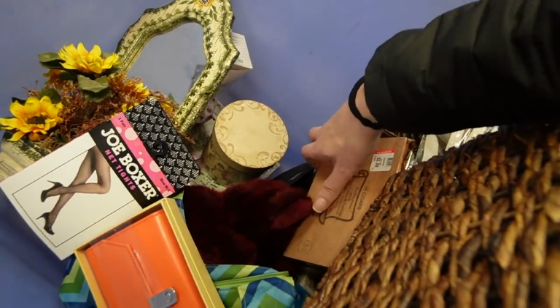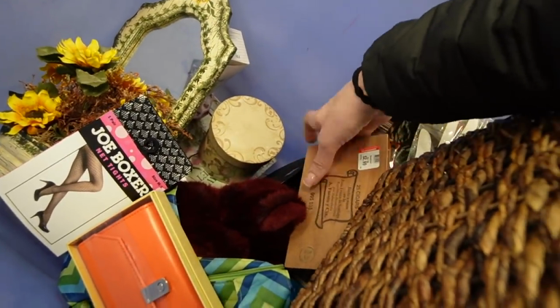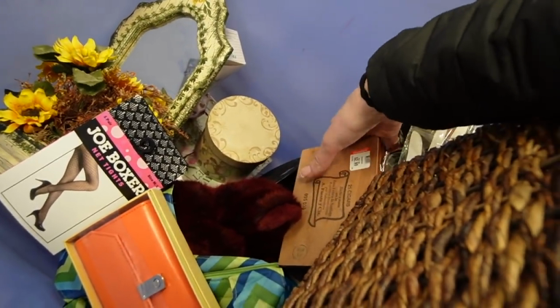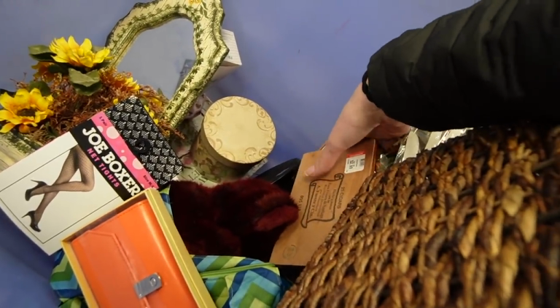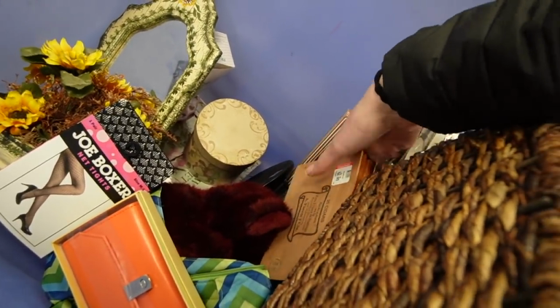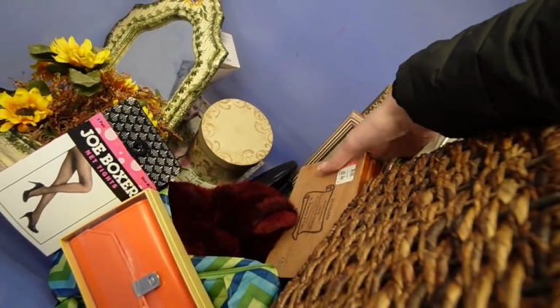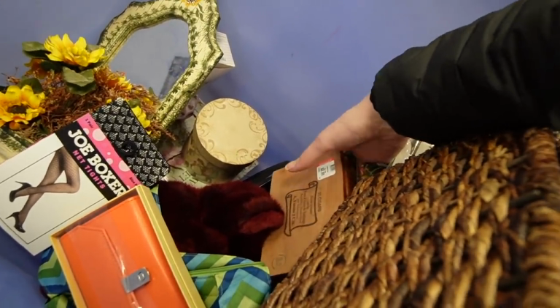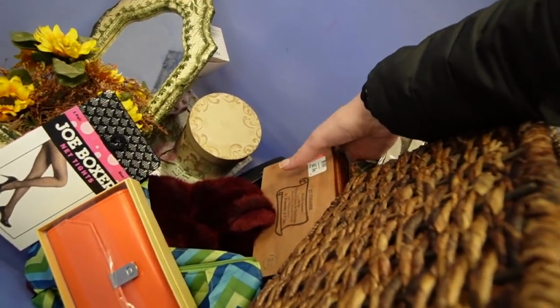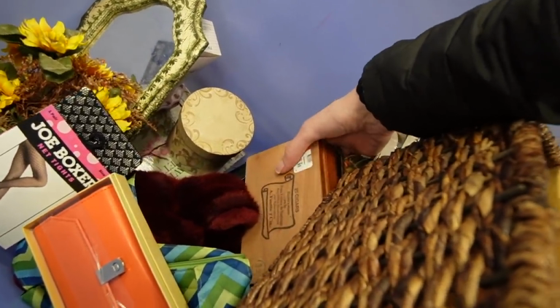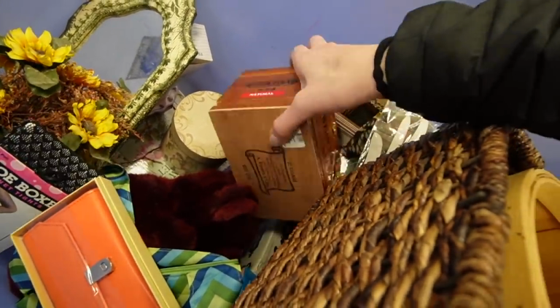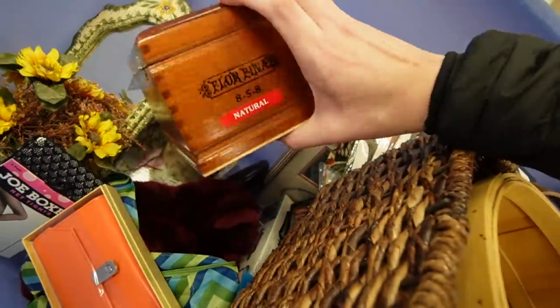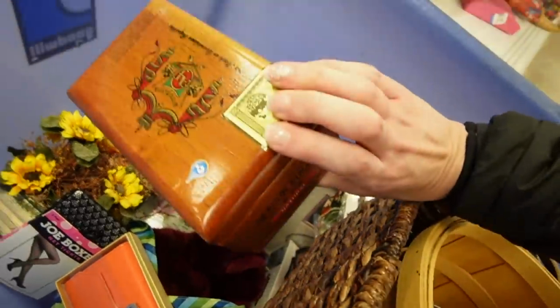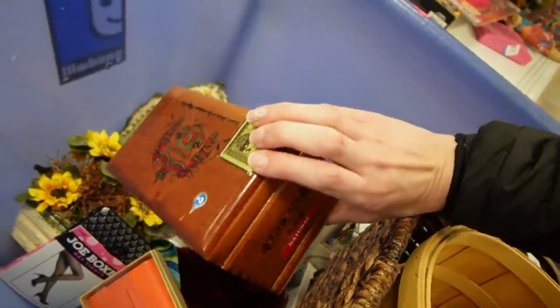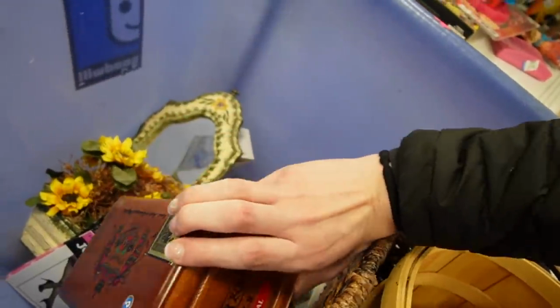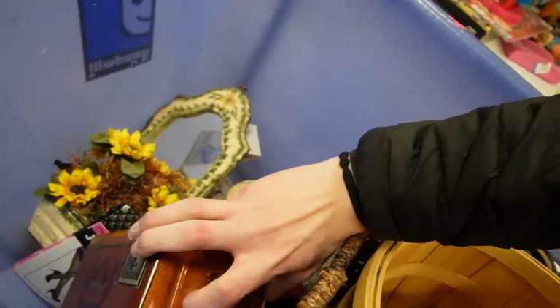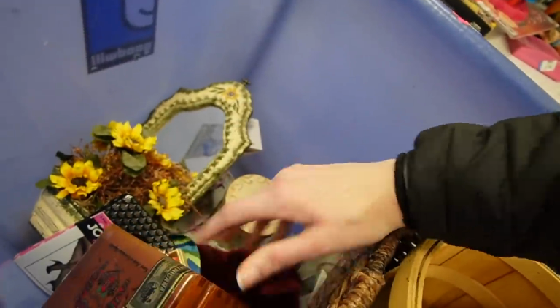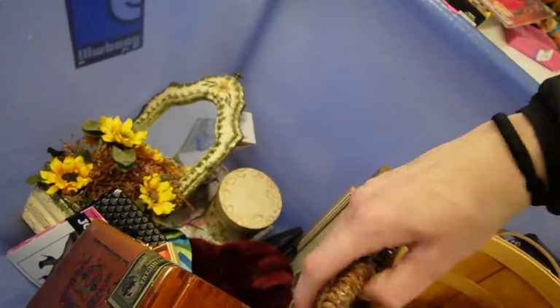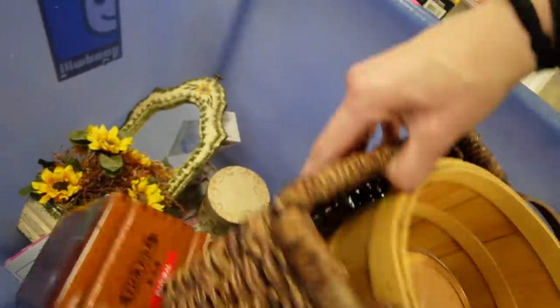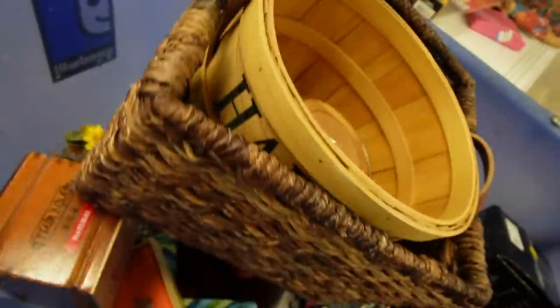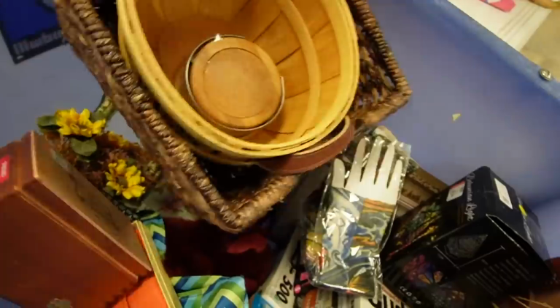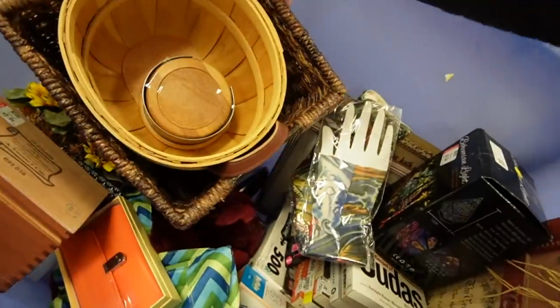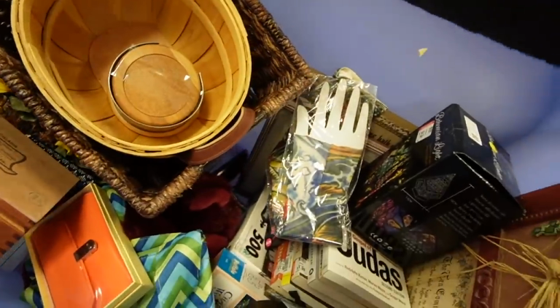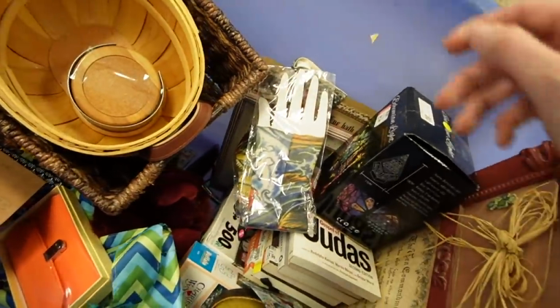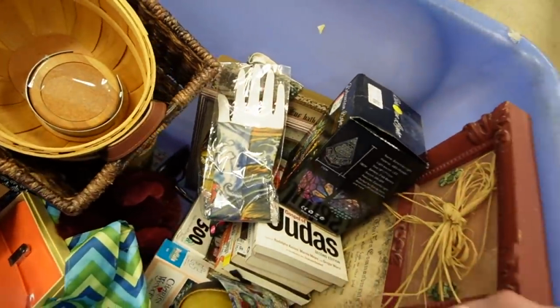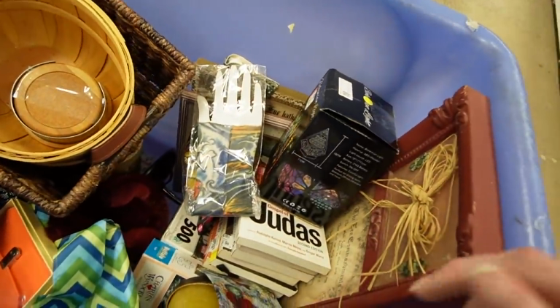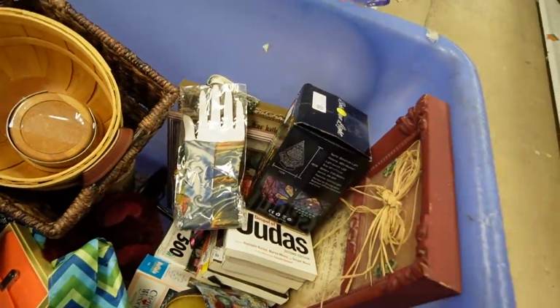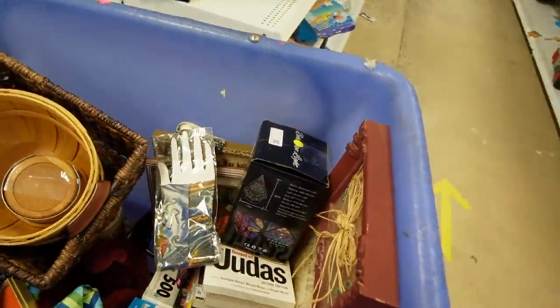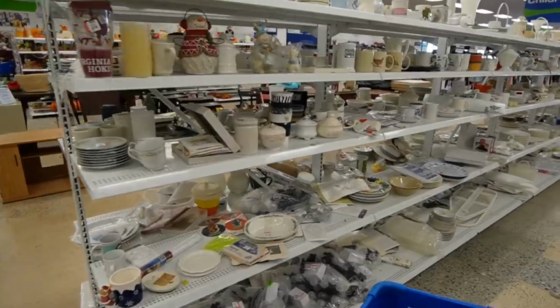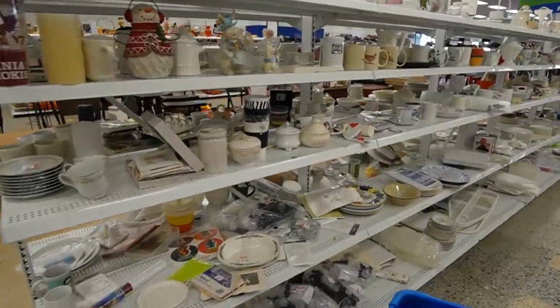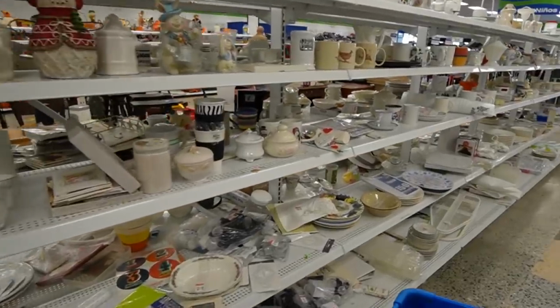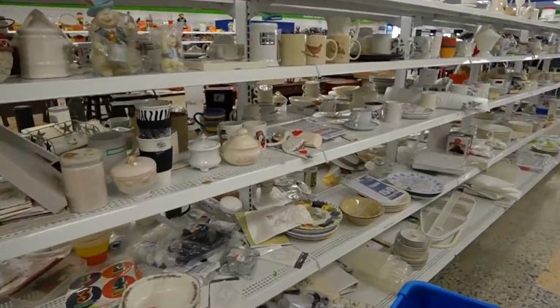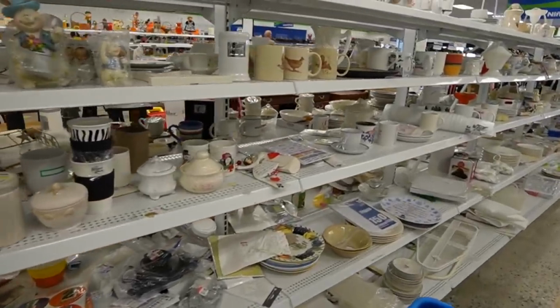Let's see, what is this? A cigar box it looks like. Yep, cigar box — sweet. Alright, well I don't think there's really much for us in here, so we are going to head down through the white section.